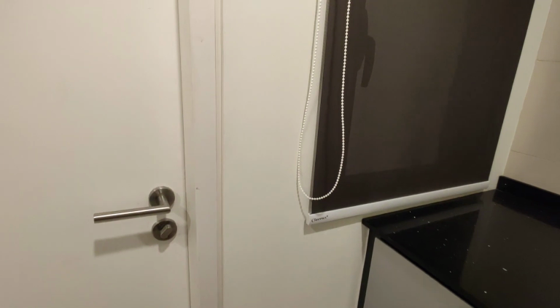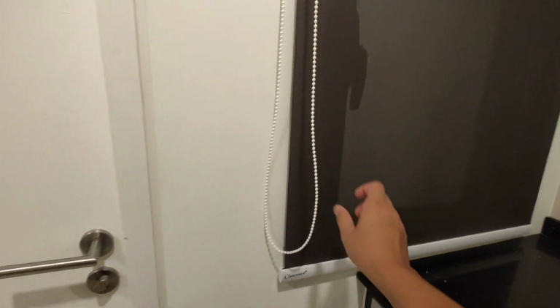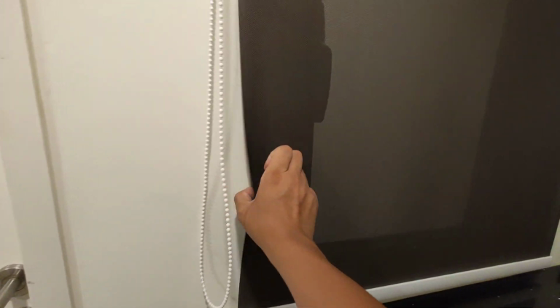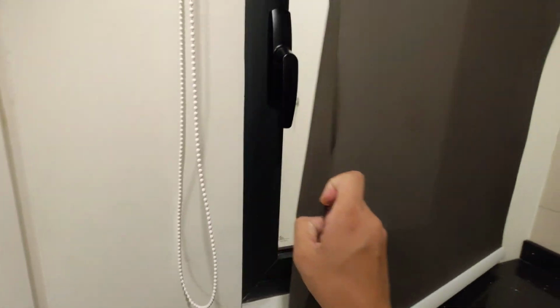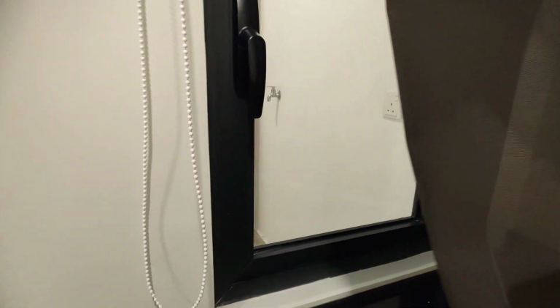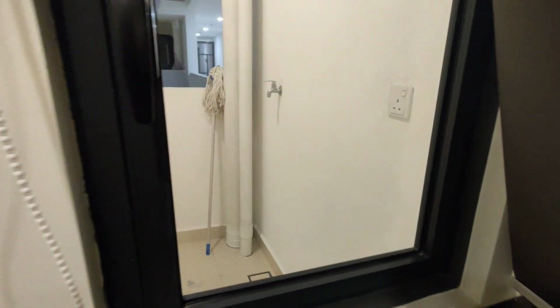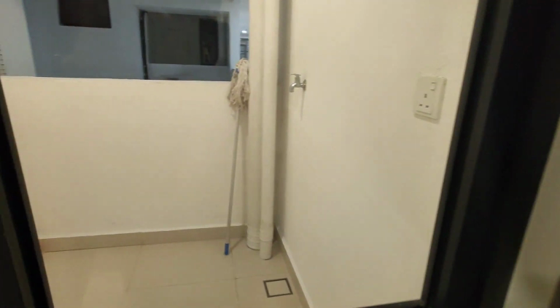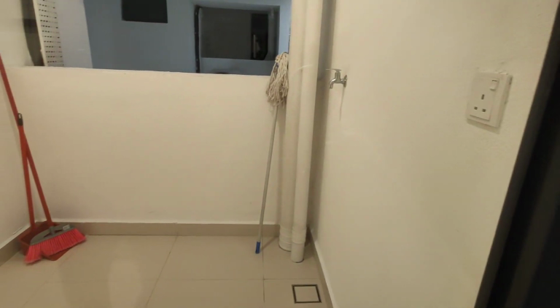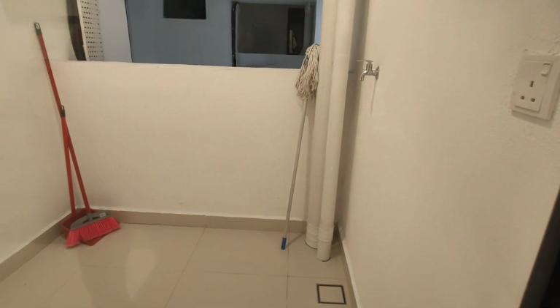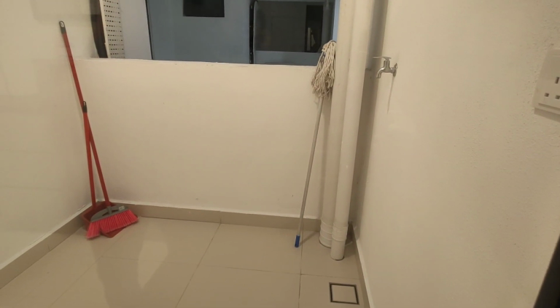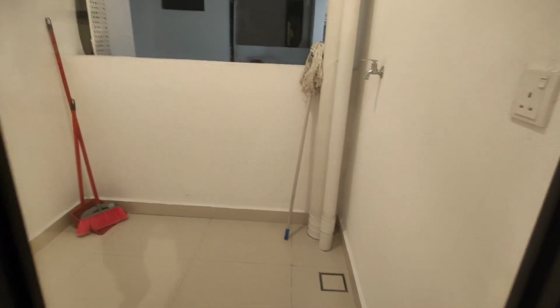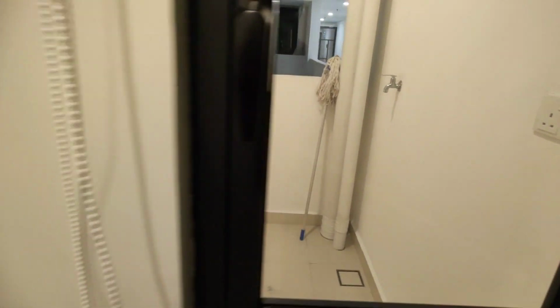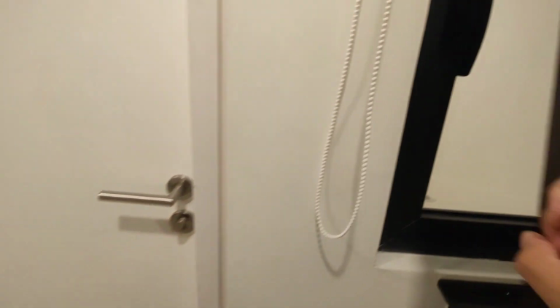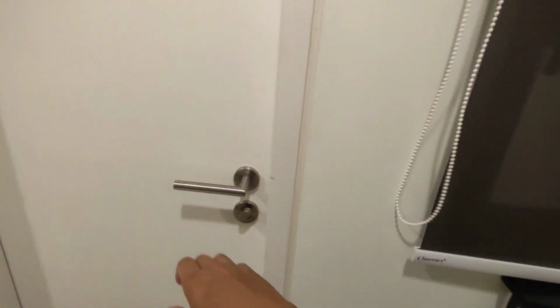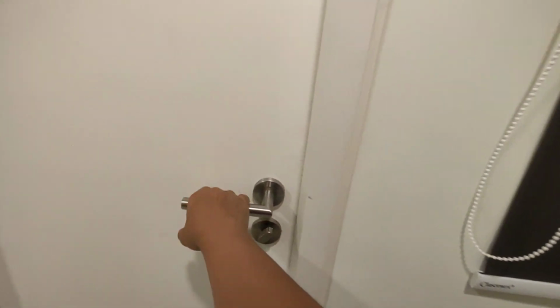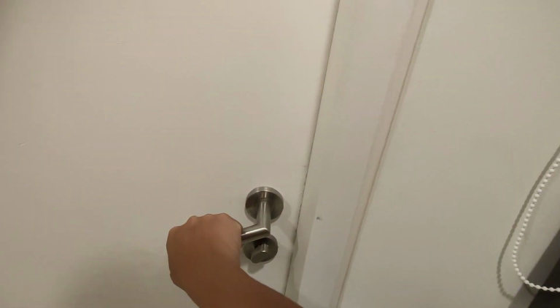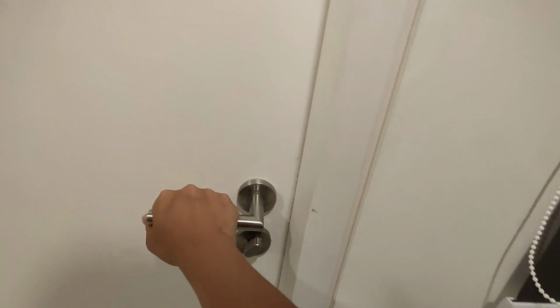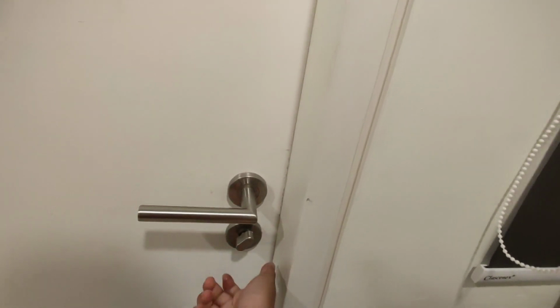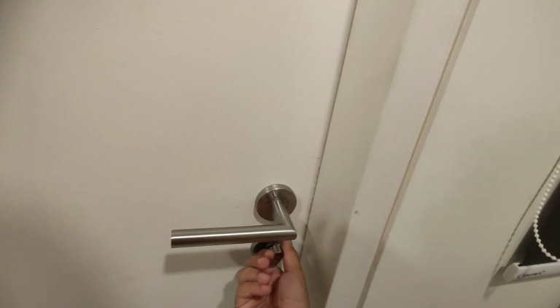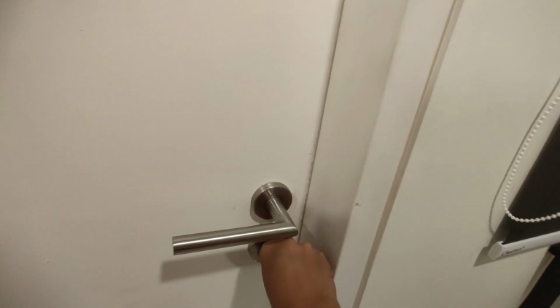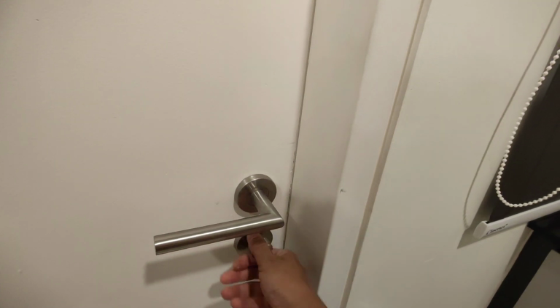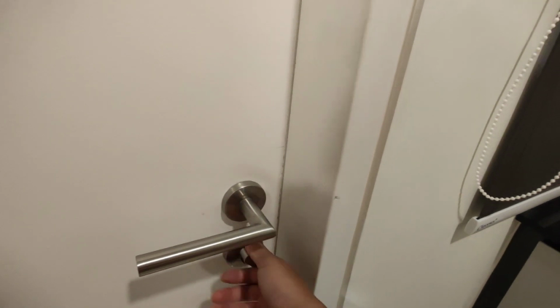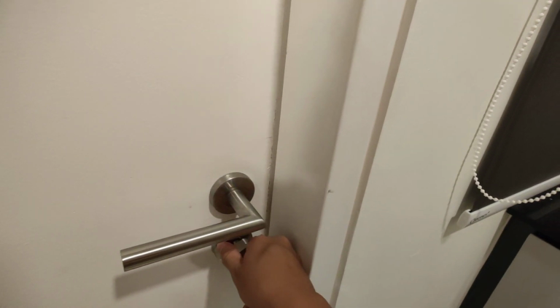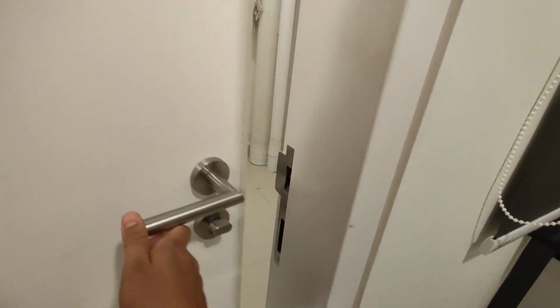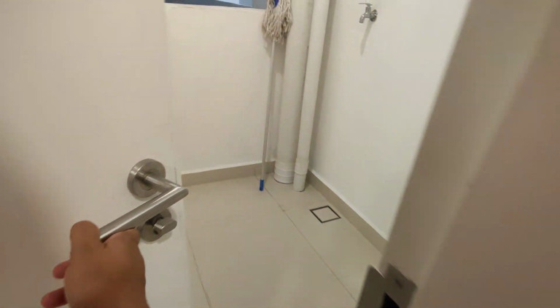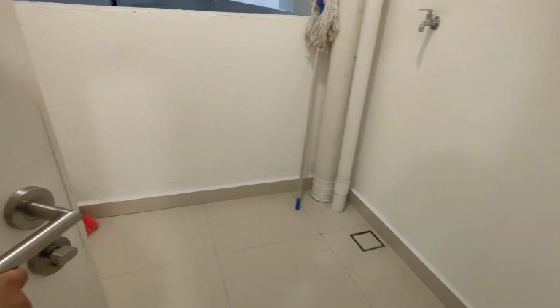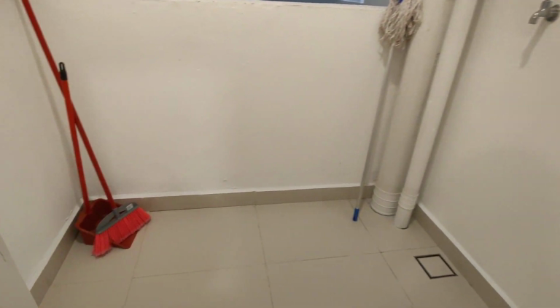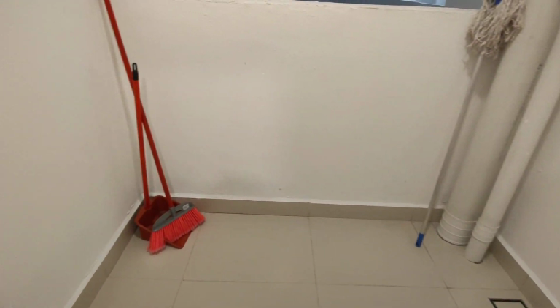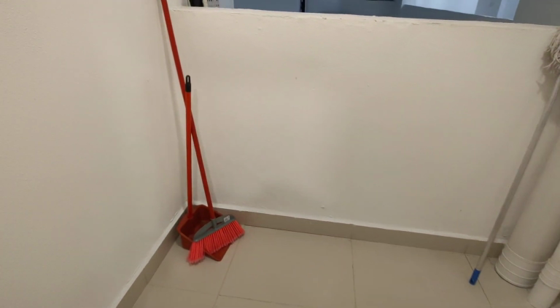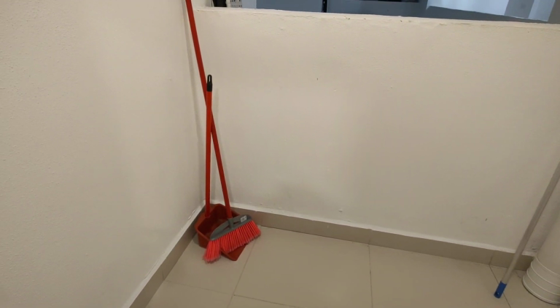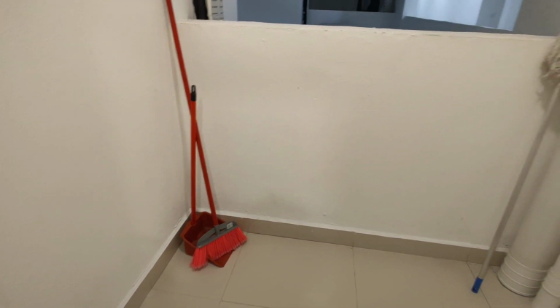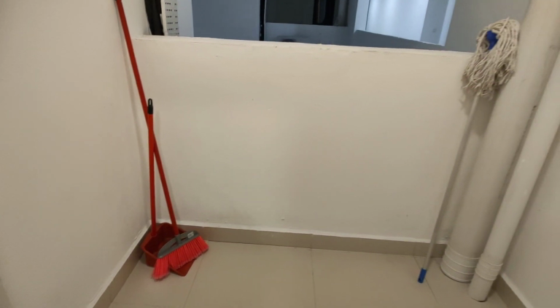Tak silap saya, dia tempat store je lah. Sebenarnya boleh buka — dia bagi penyapu dan juga mop.